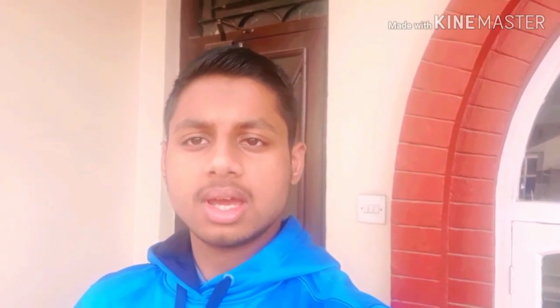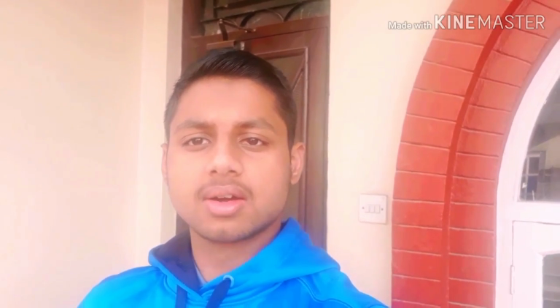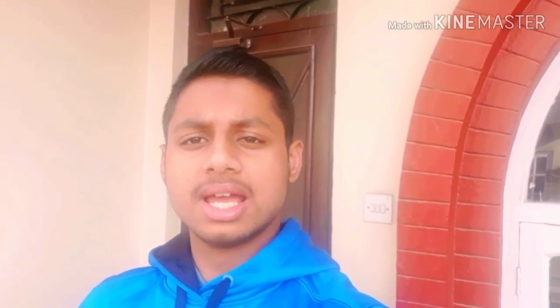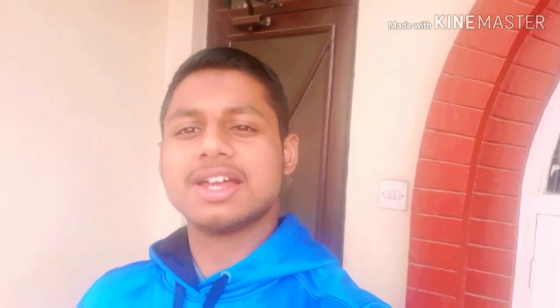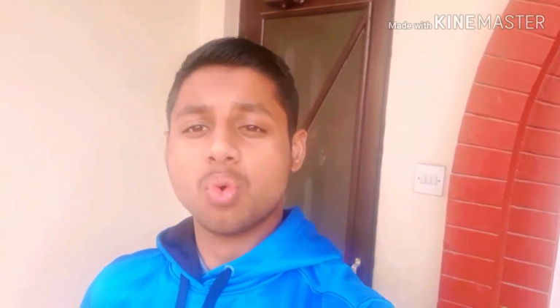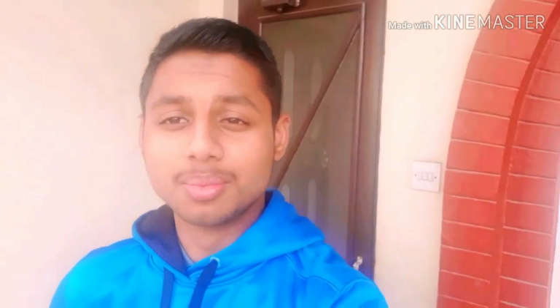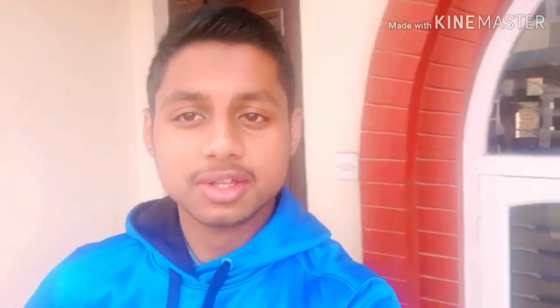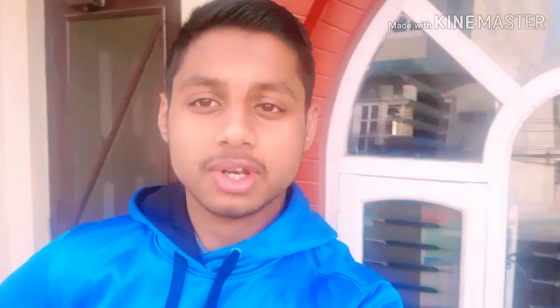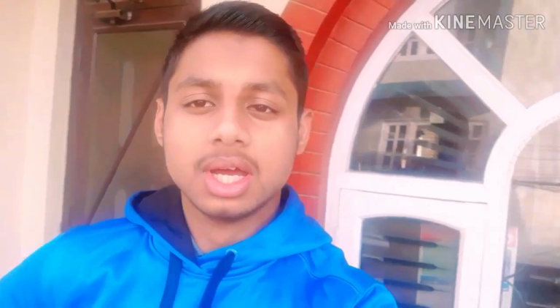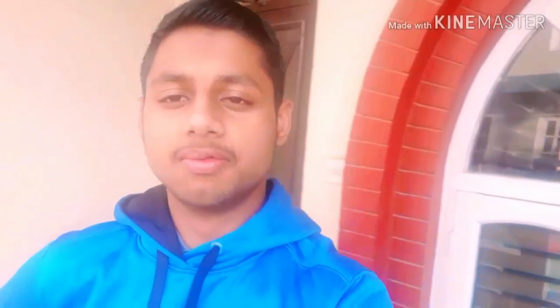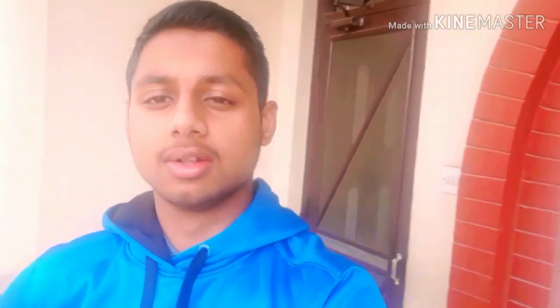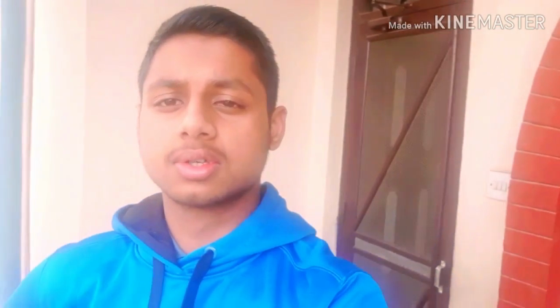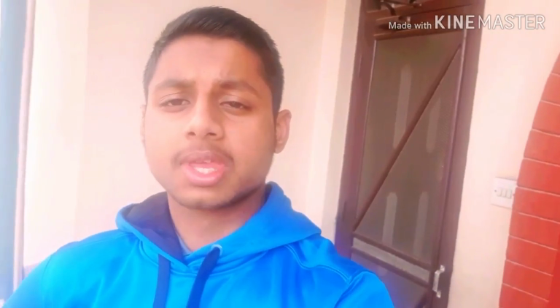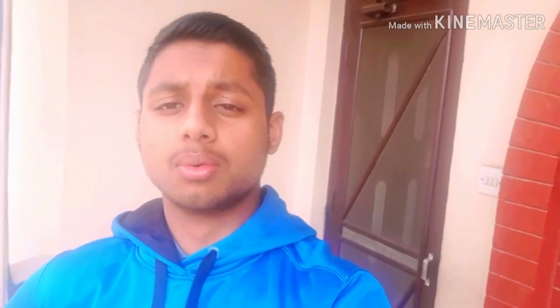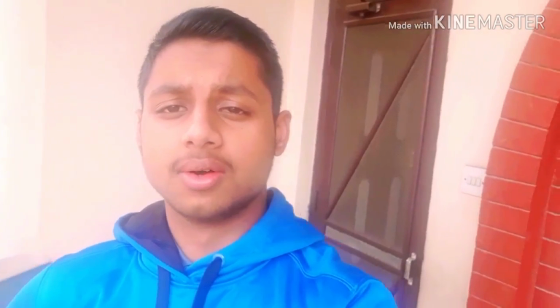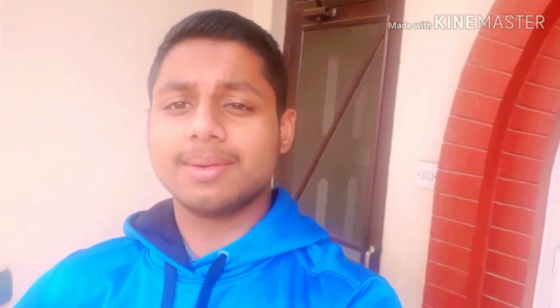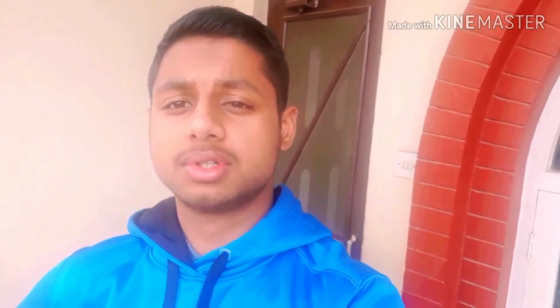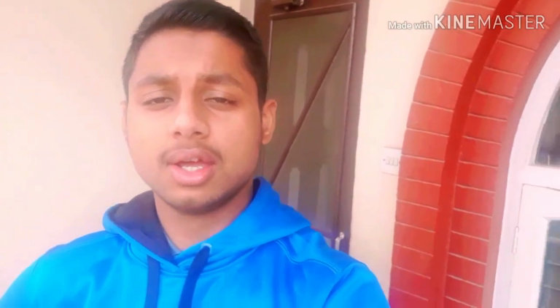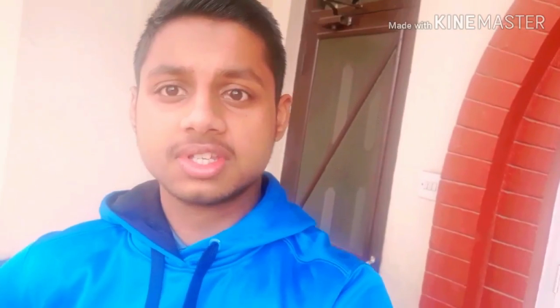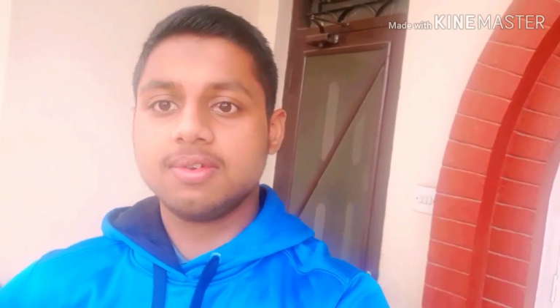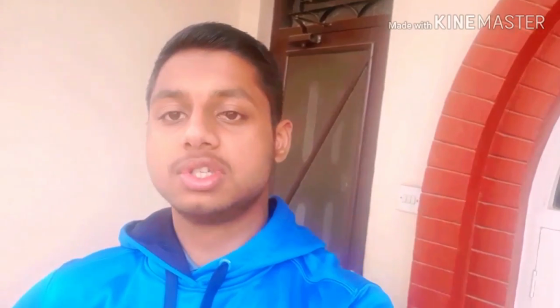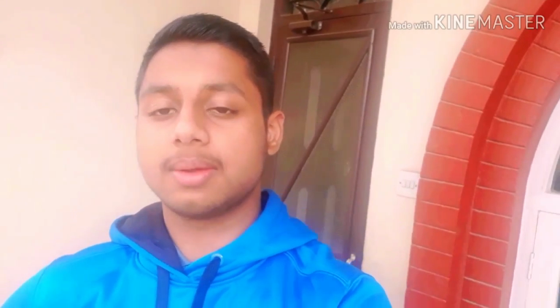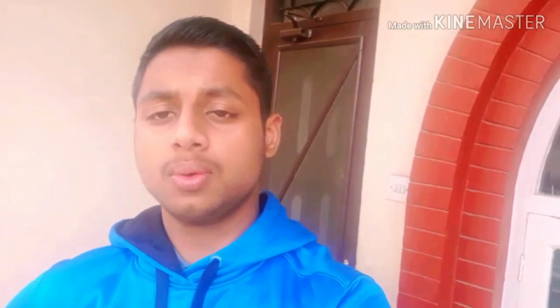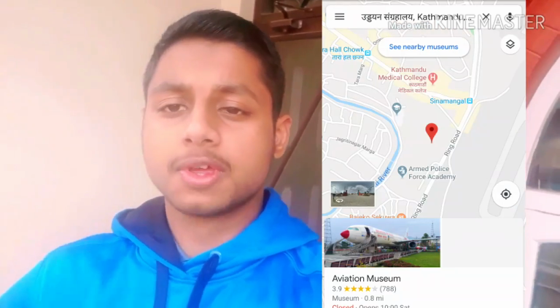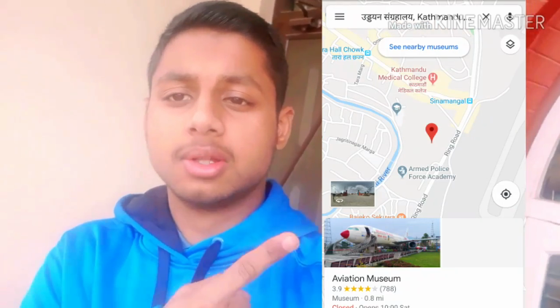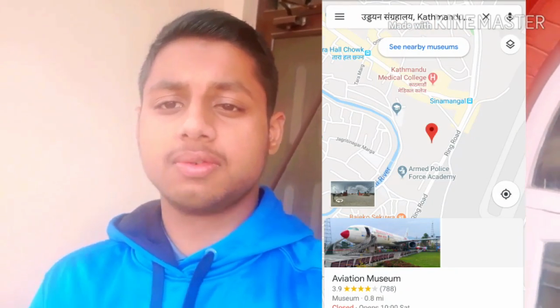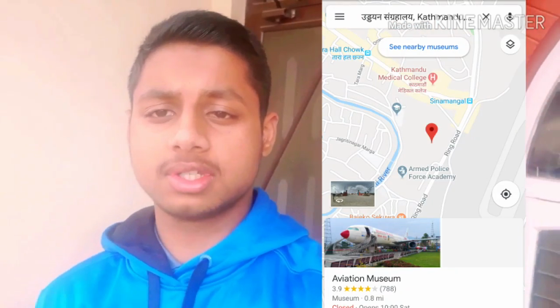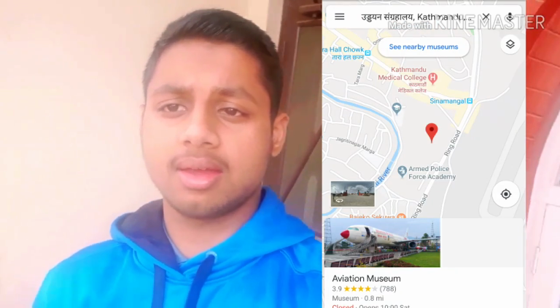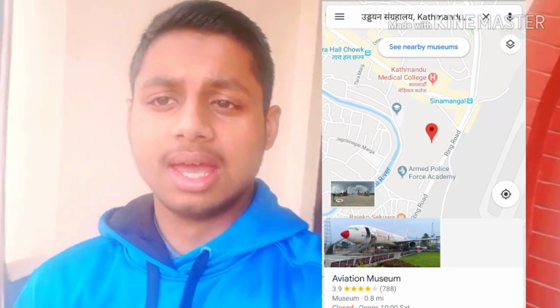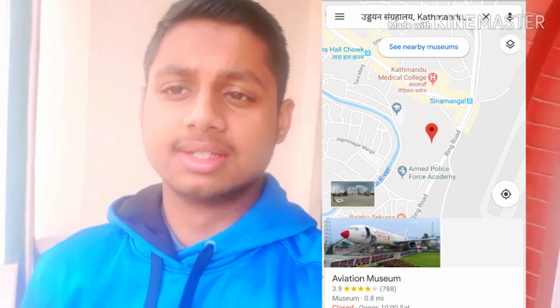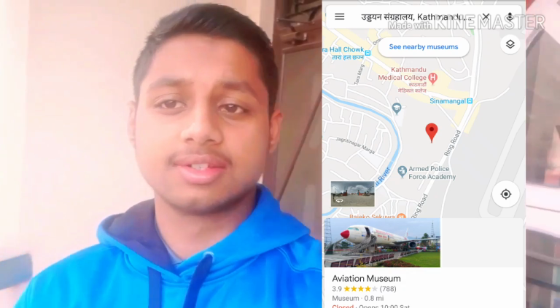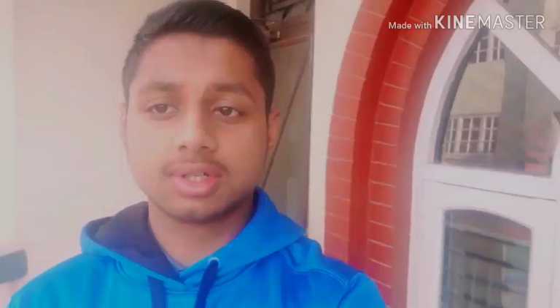Guys and girls, ladies and gents, welcome to this new video on V-Sire Logs. After a really long time, so today we're visiting the Aviation Museum of Kathmandu. There's the location if you haven't visited it. And yeah, let's start the journey.